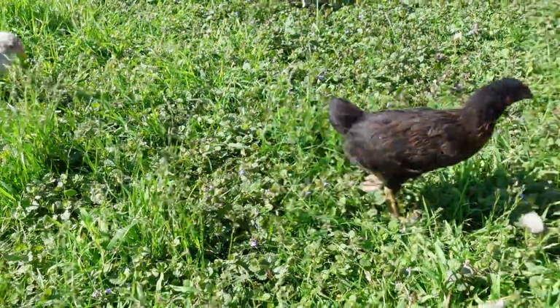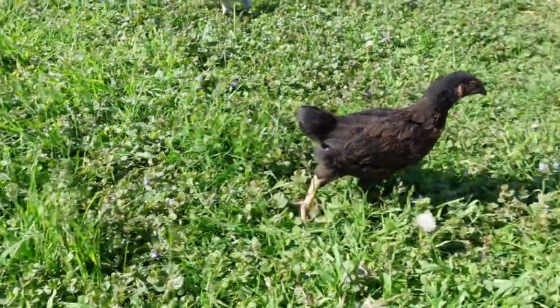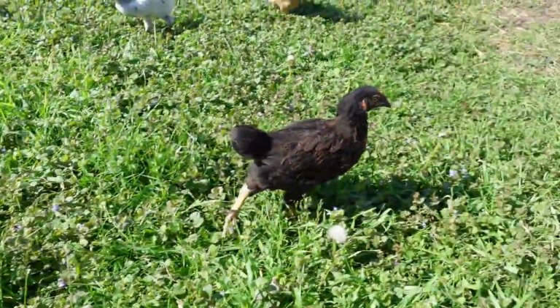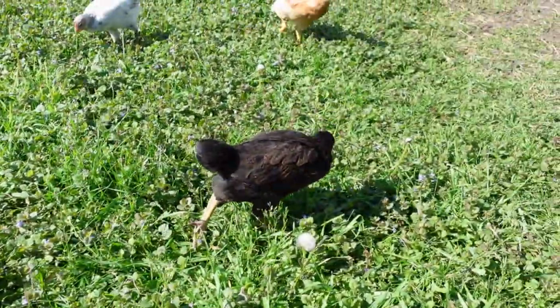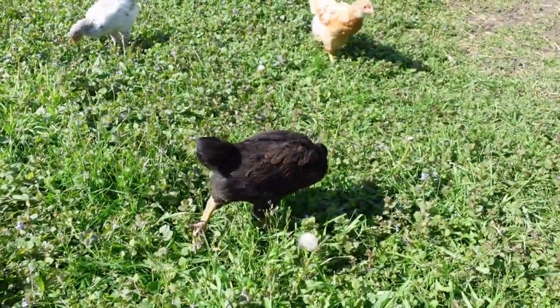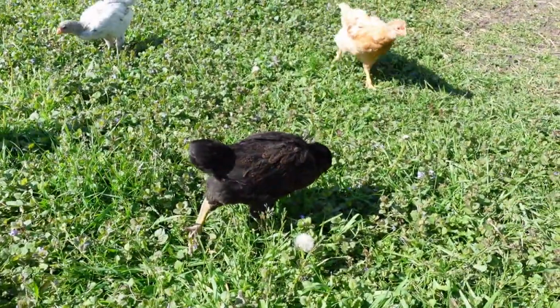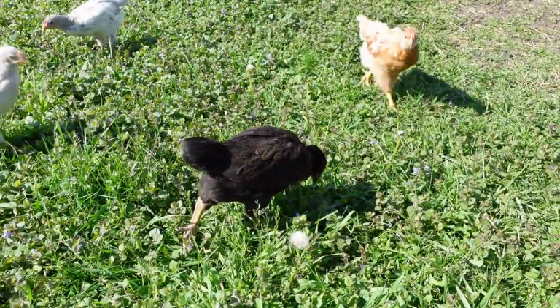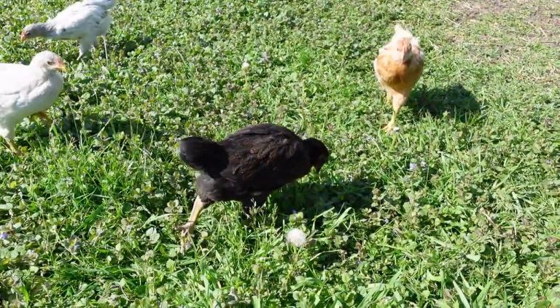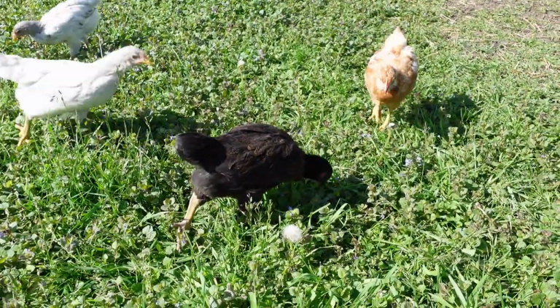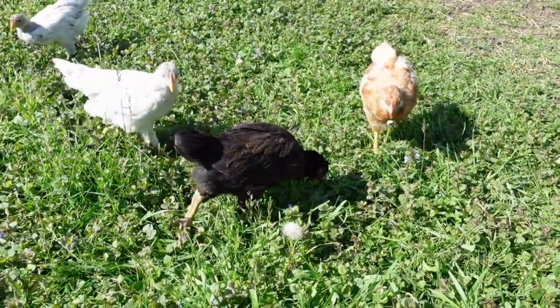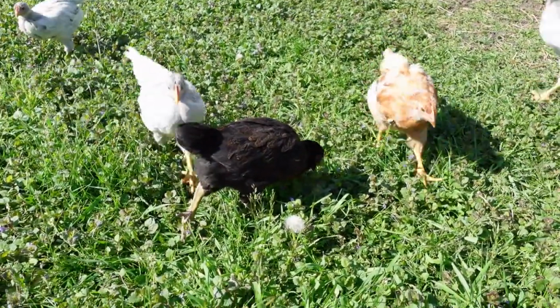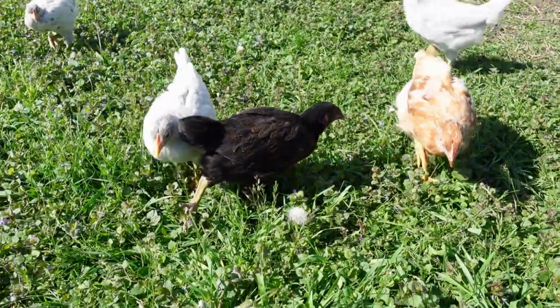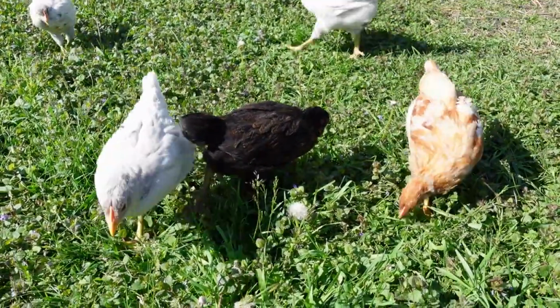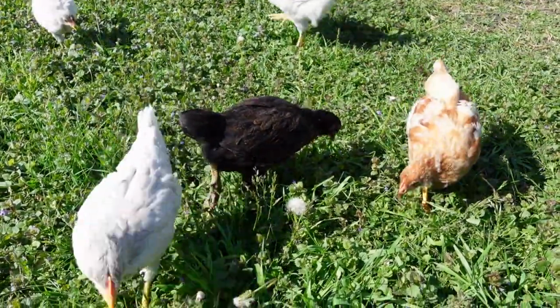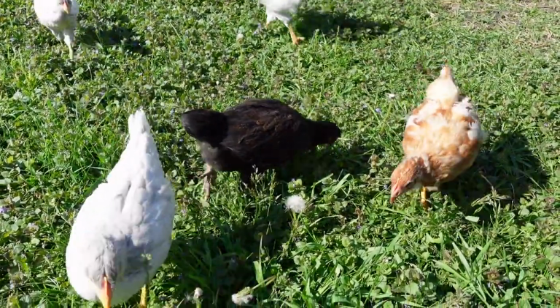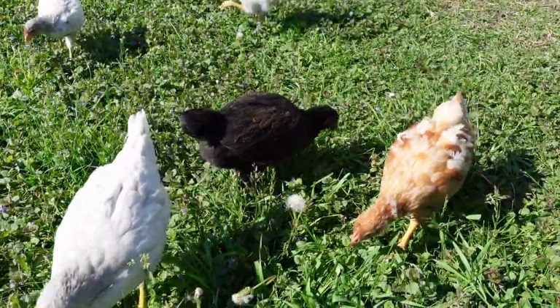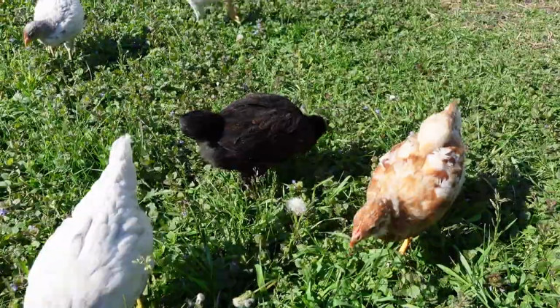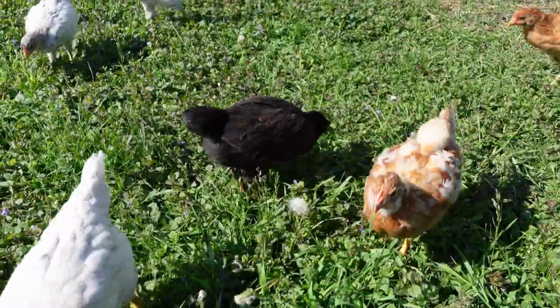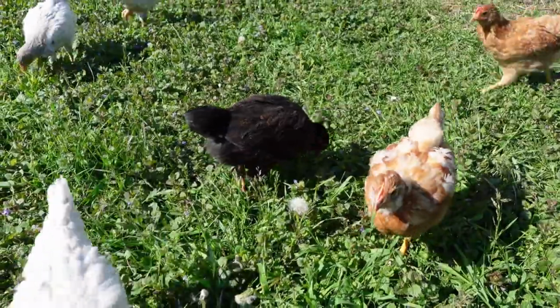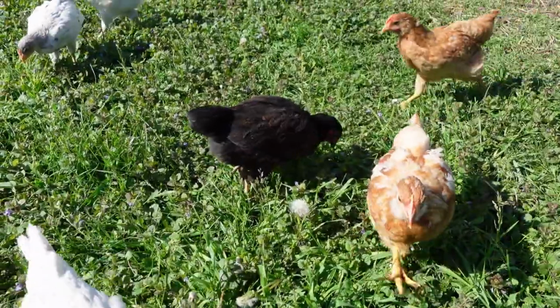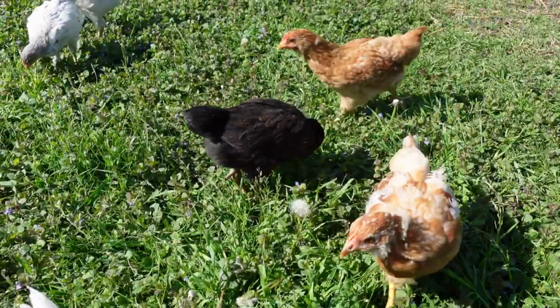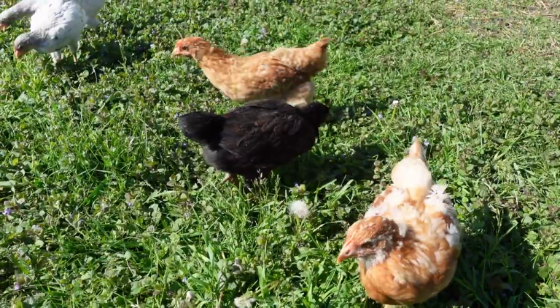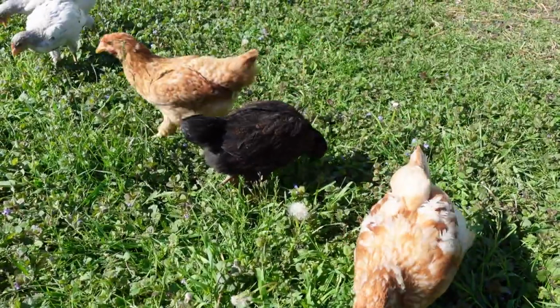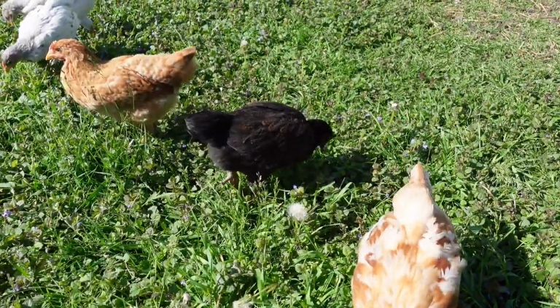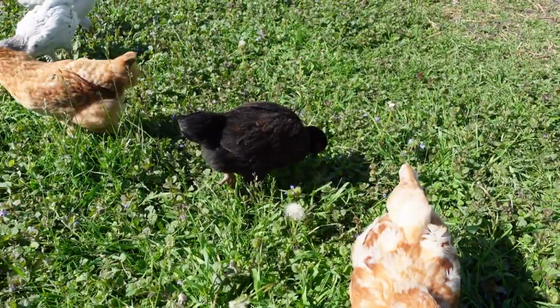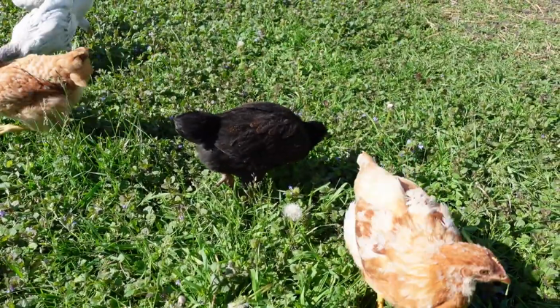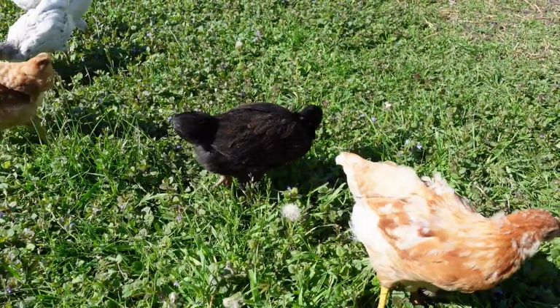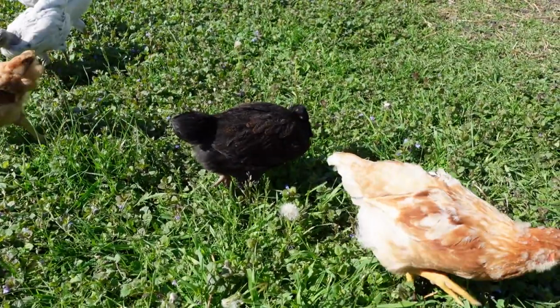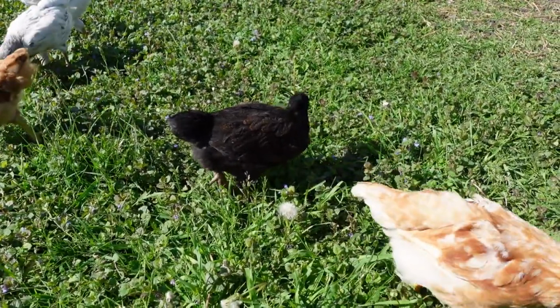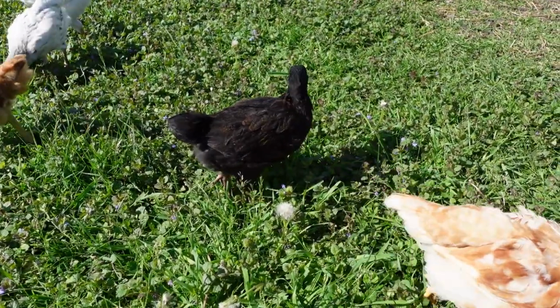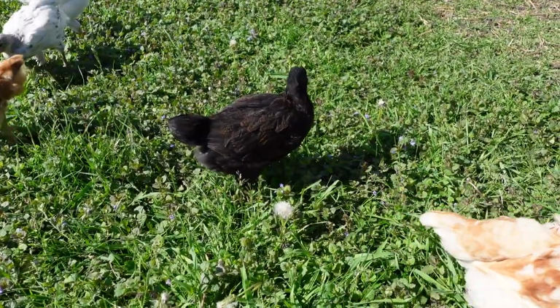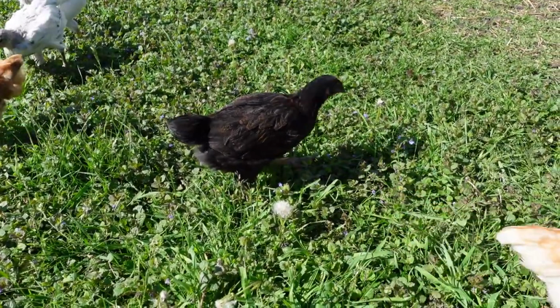Hey everybody, welcome back to the Old Swedes Farm. I want to give a six-week update. Everybody's been asking how are the girls — wasn't going to do it until two months, but everybody's been asking.